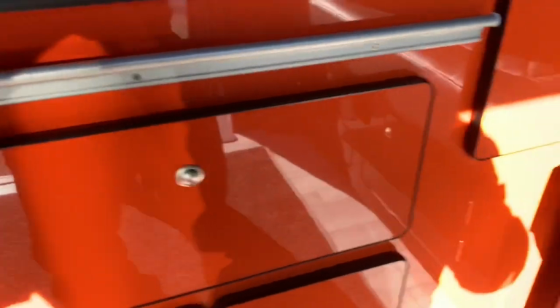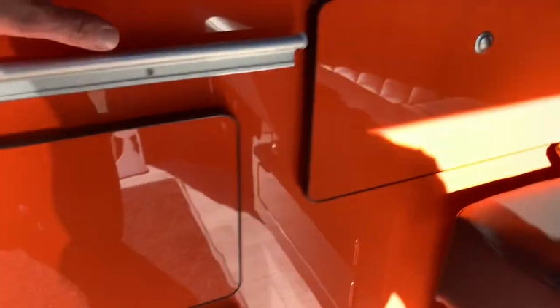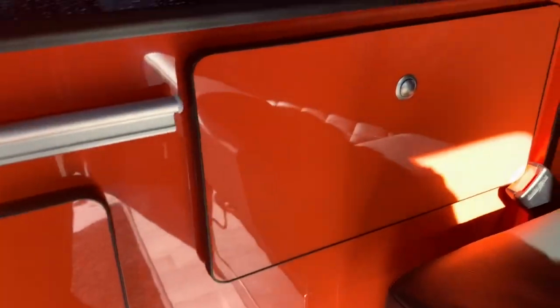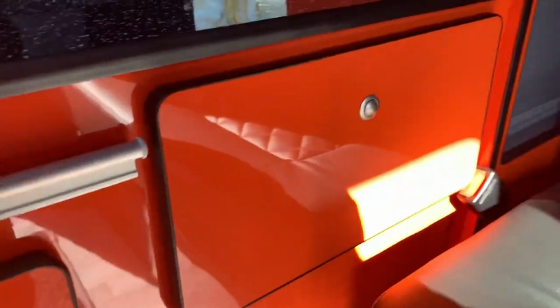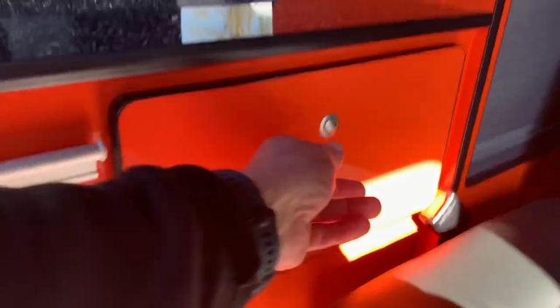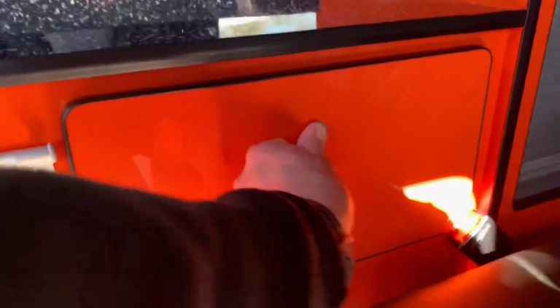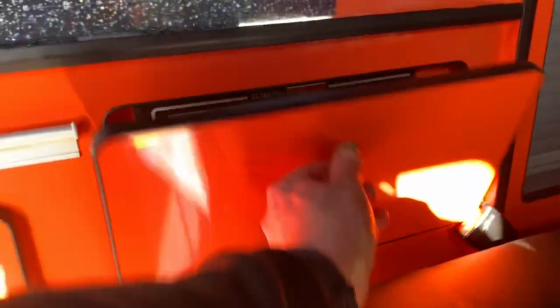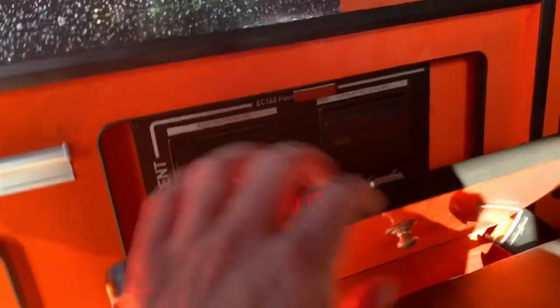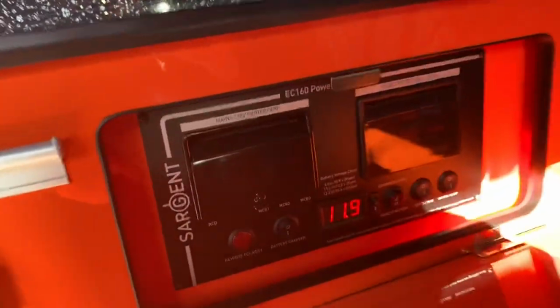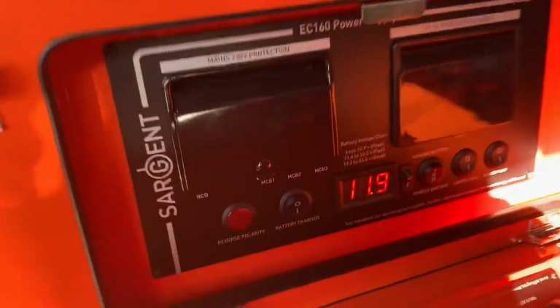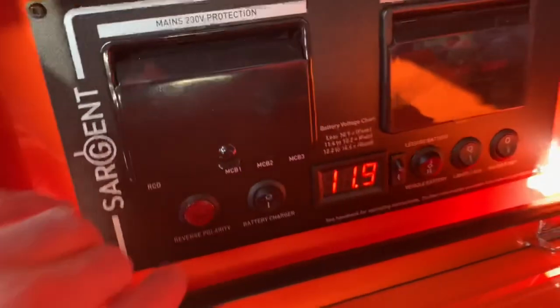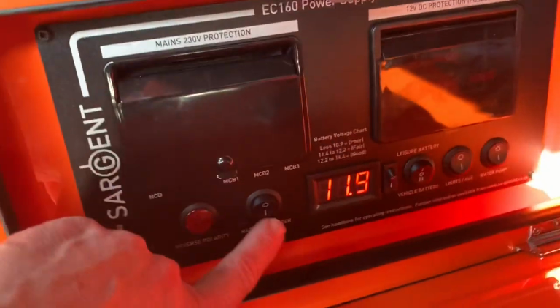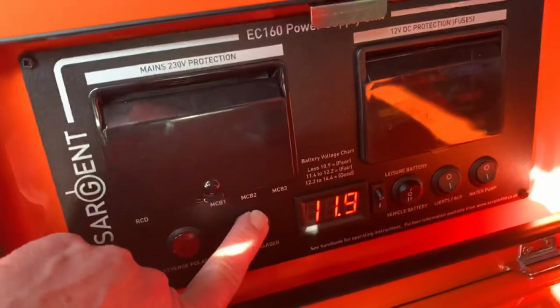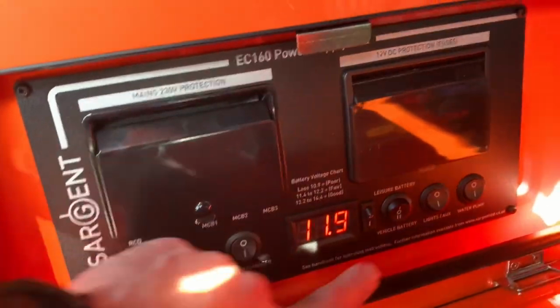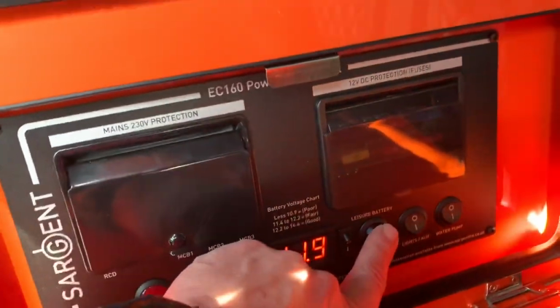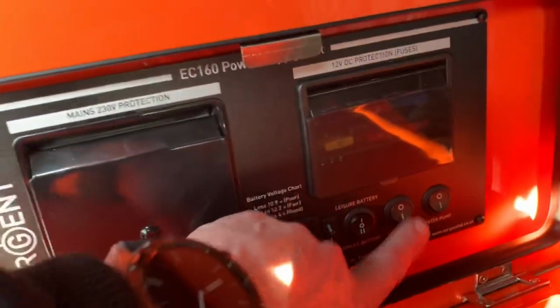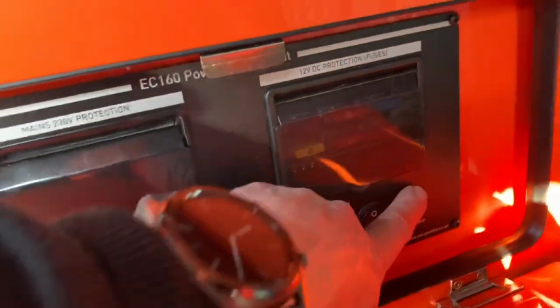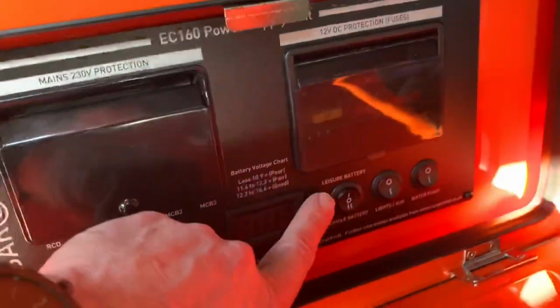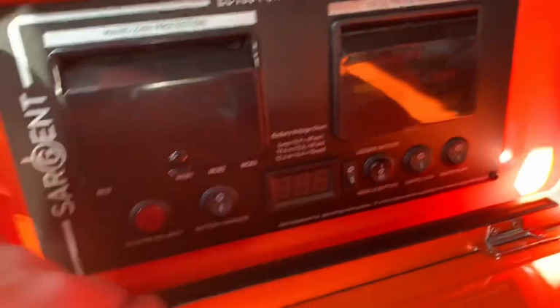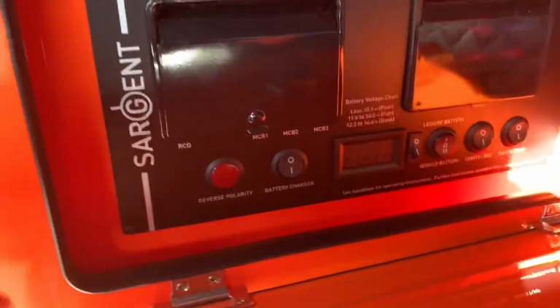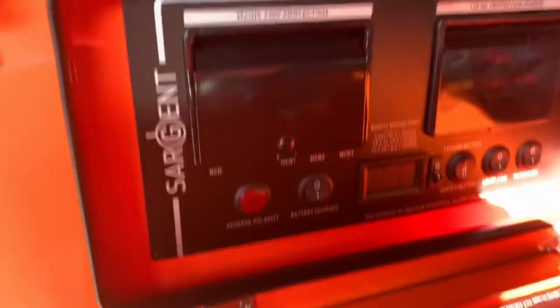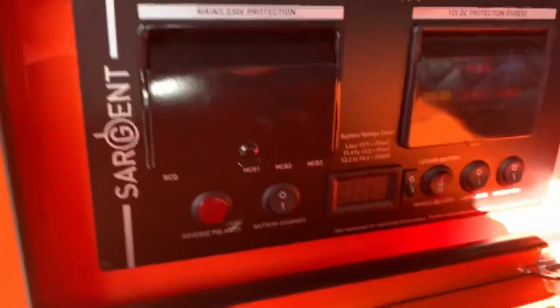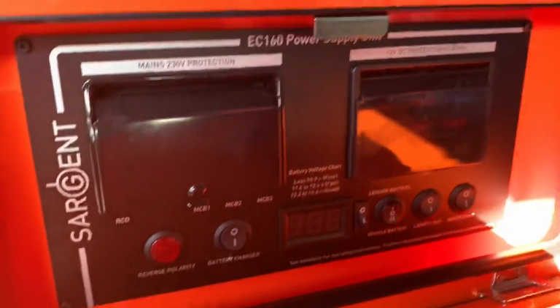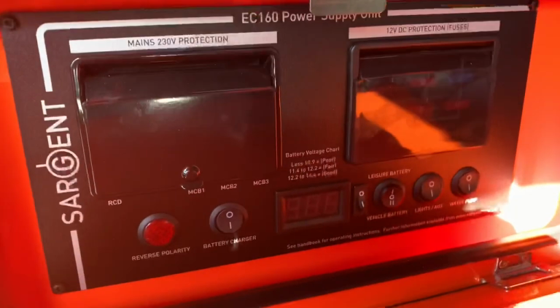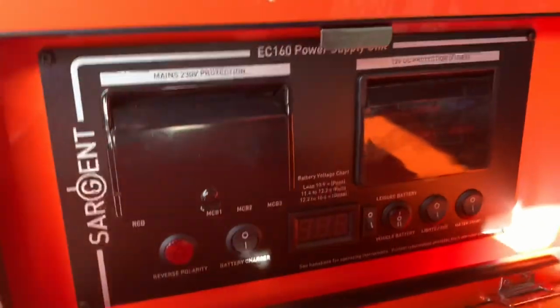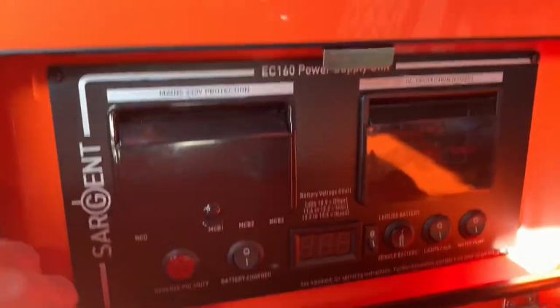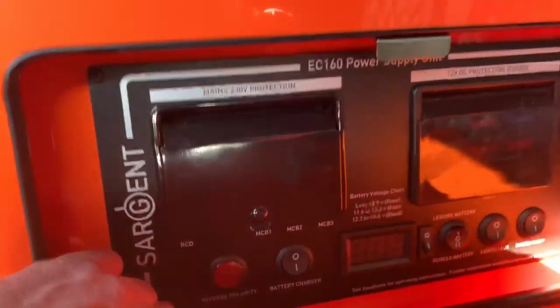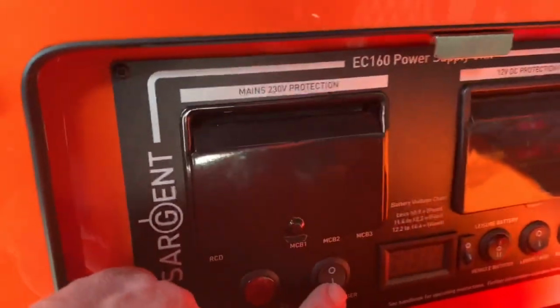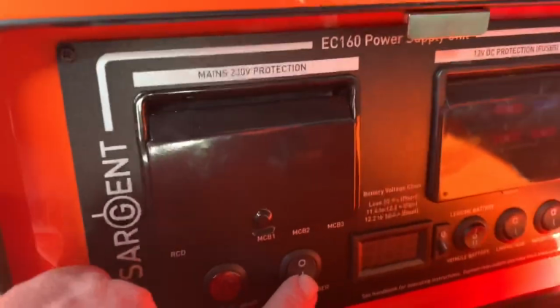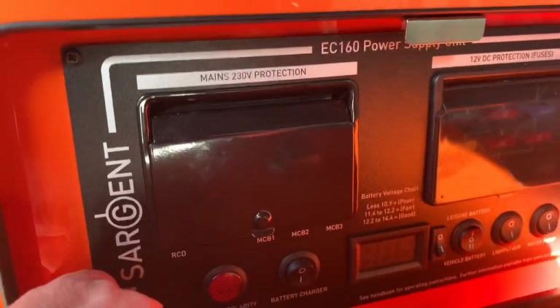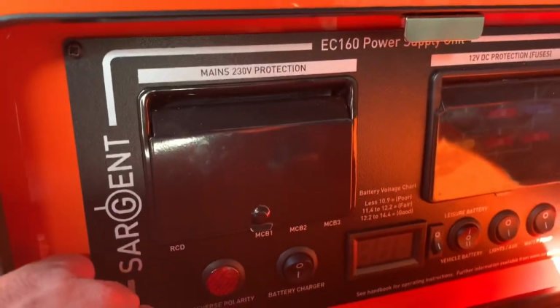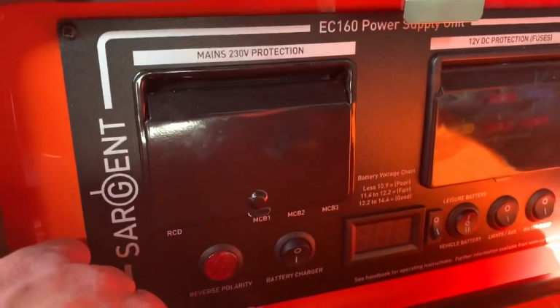Next thing you need to do is come to the control panel and turn things on. I'm just going to turn everything off for a second so you can see exactly how it would be set up. If you're connected to your mains you'd want to turn your battery charger on.